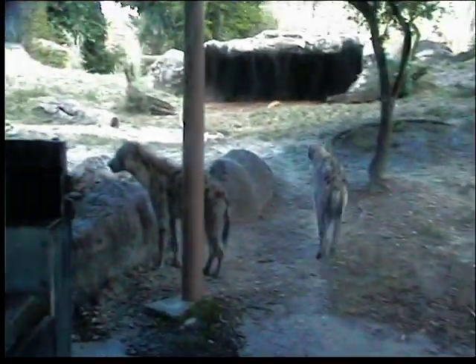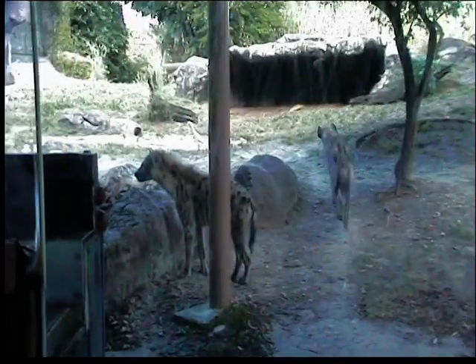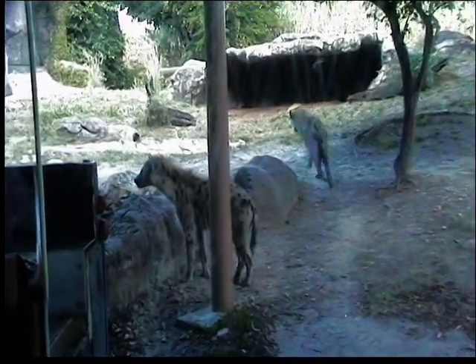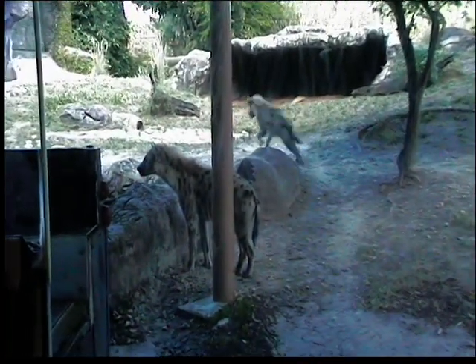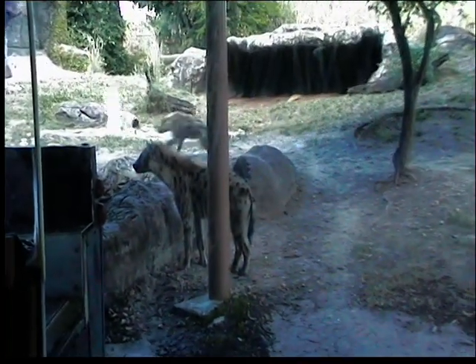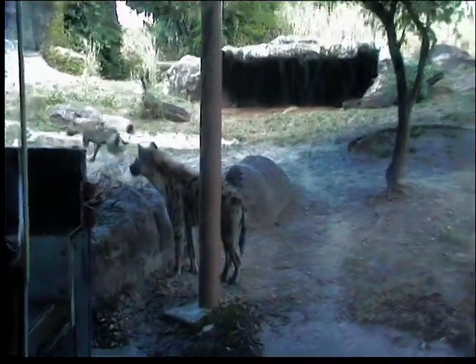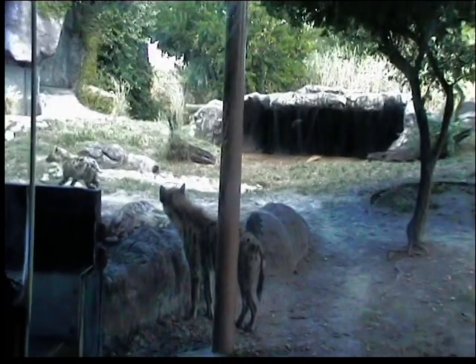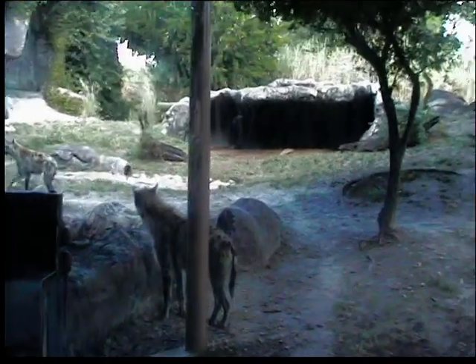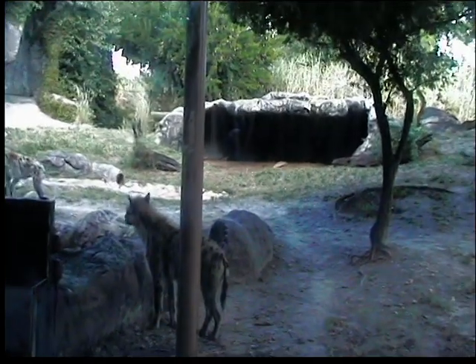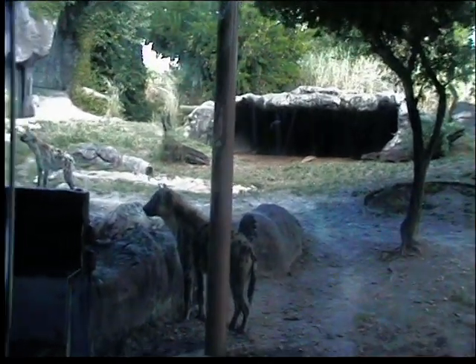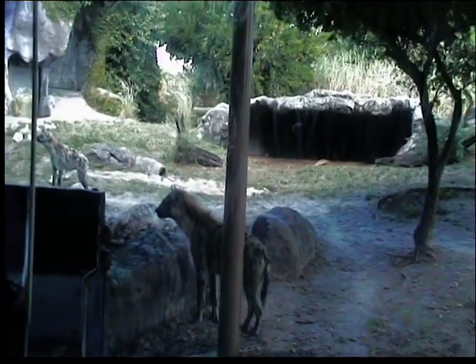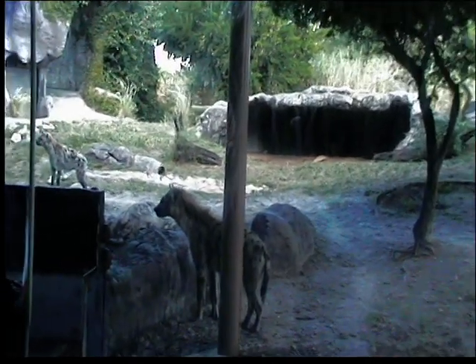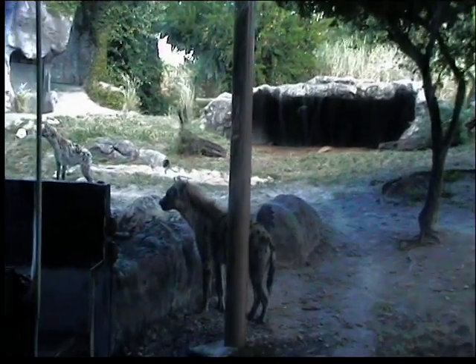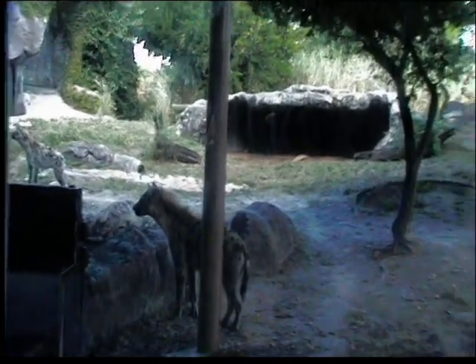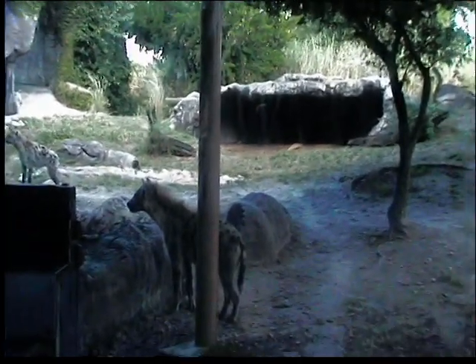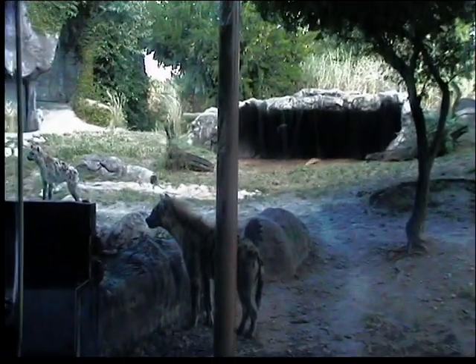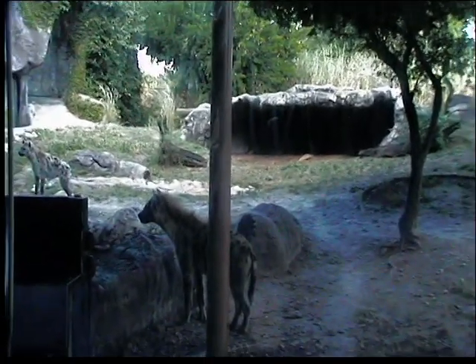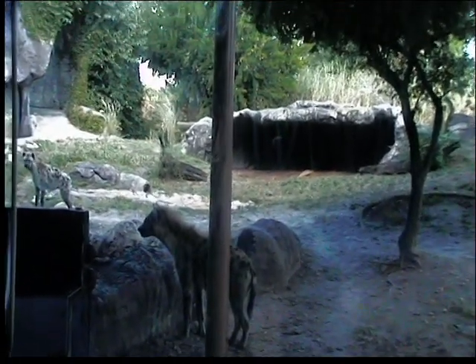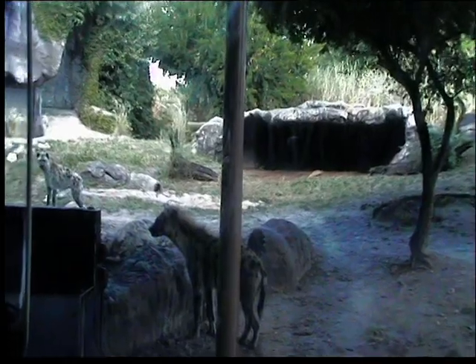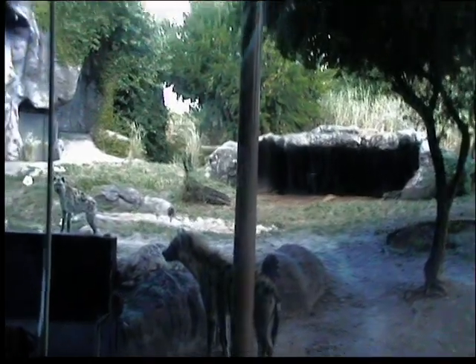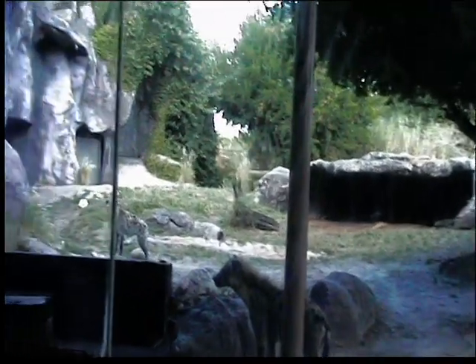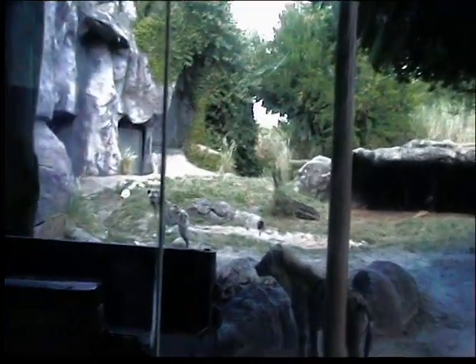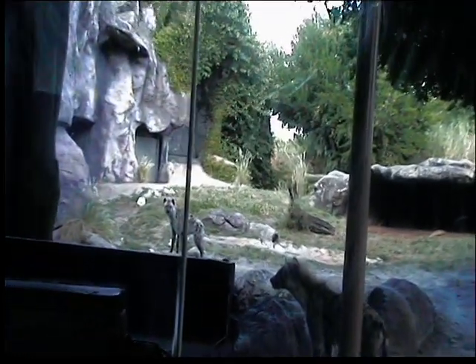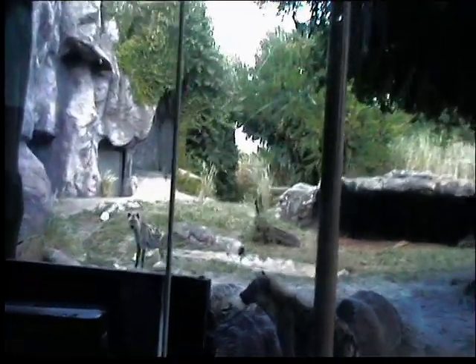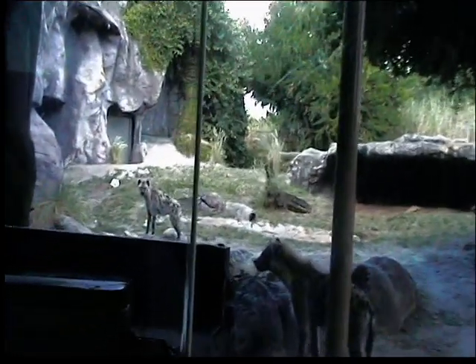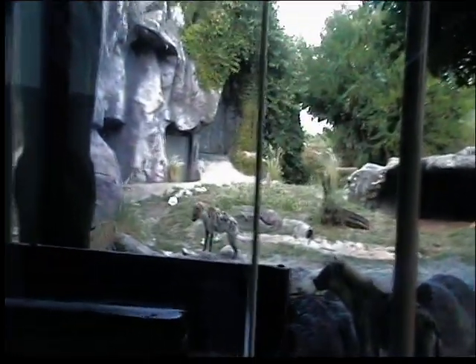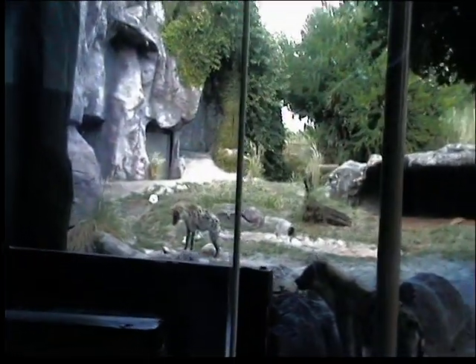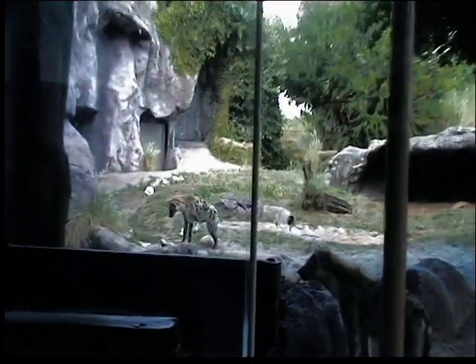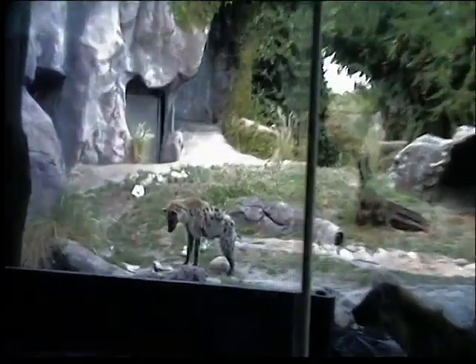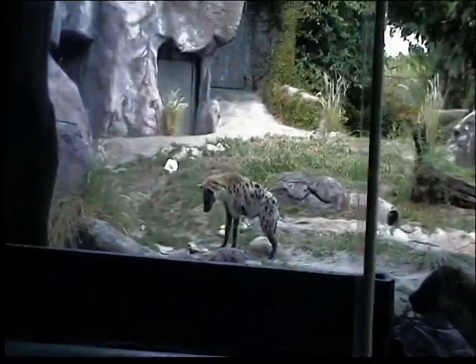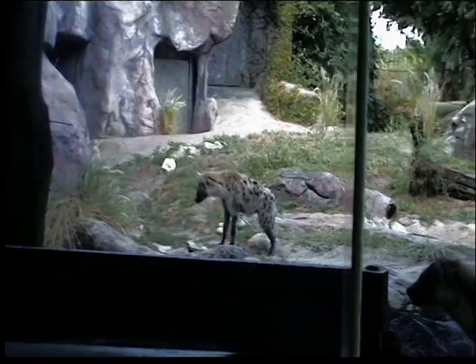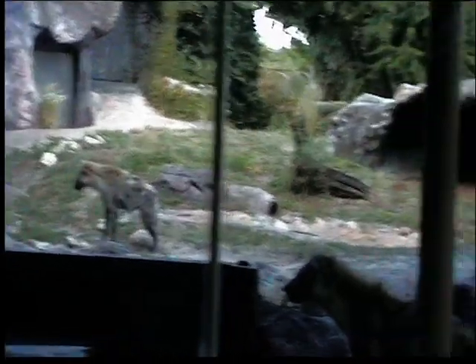I work with all the animals in this area of the Edge of Africa, not only the lions and the hyenas that you see directly in front of you right now, but also the hippo and the crocodile around the corner and everything down the sidewalk, including the vultures, flamingos, meerkats, tortoises — all those animals.